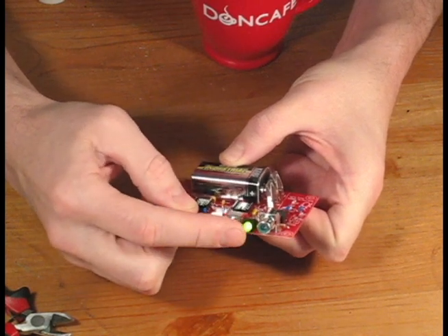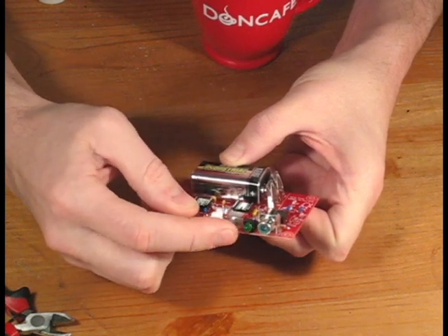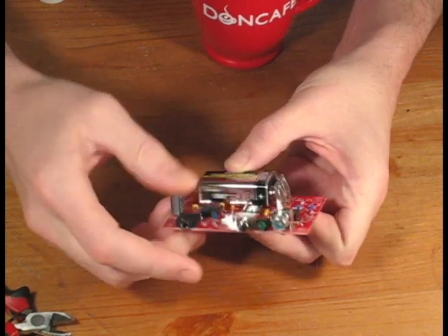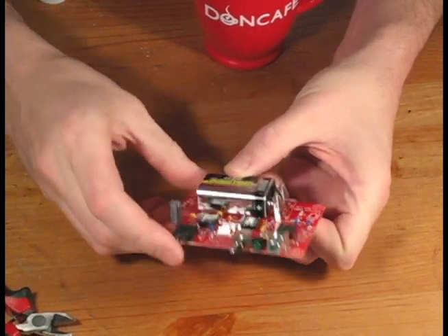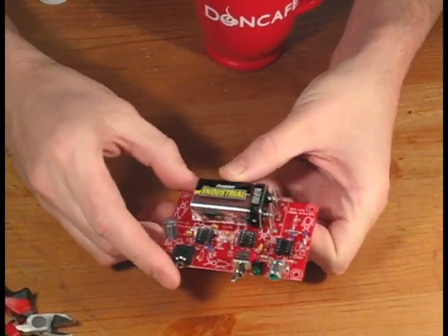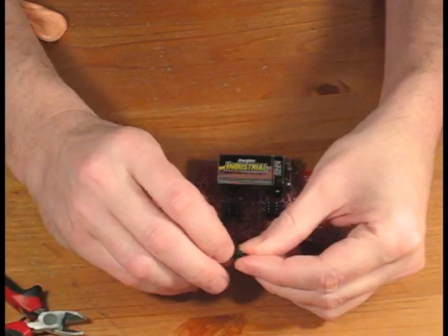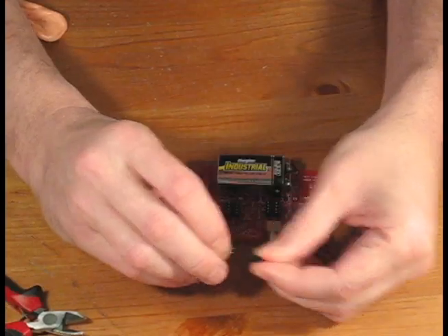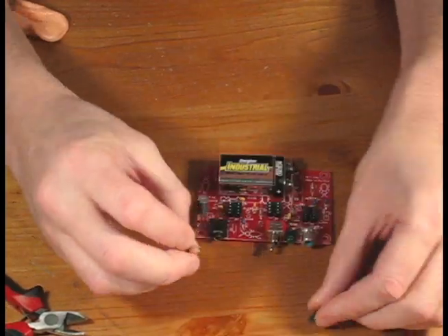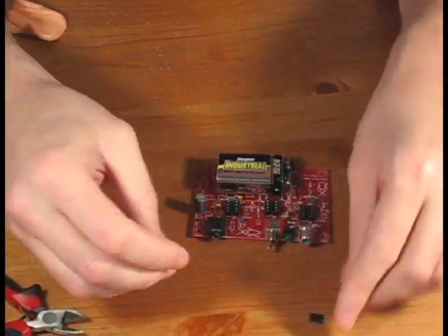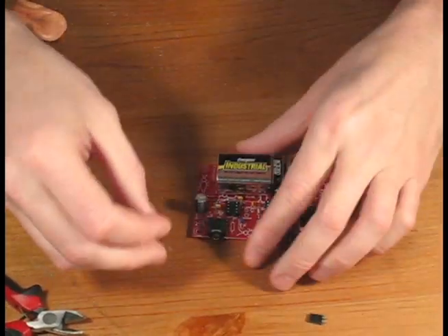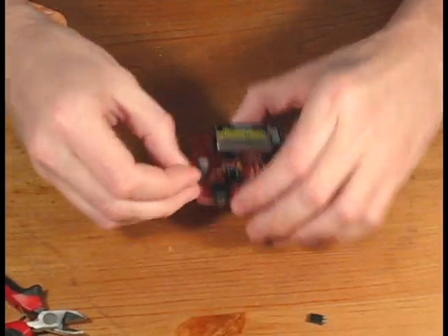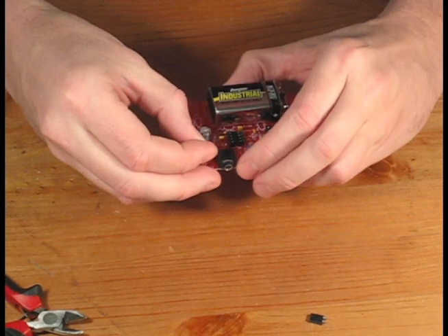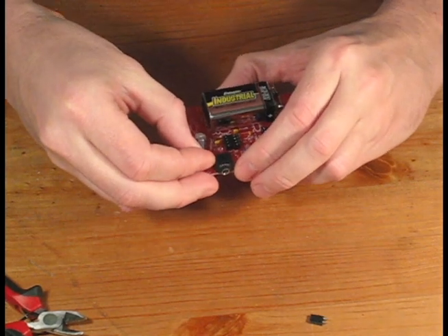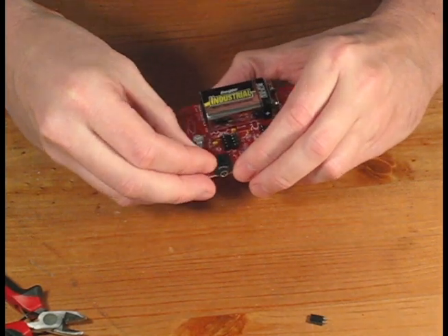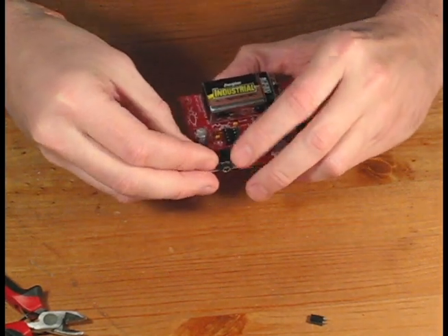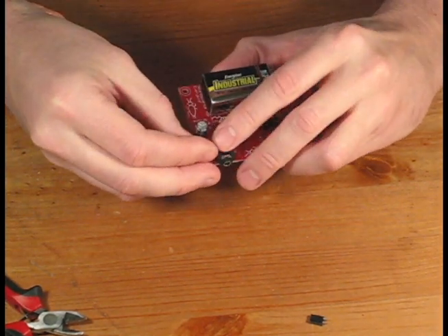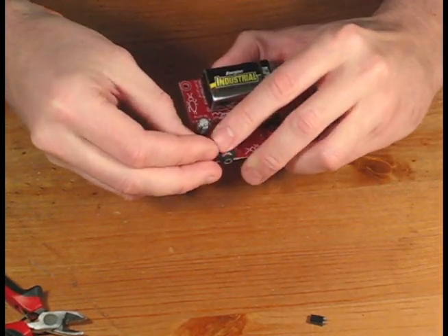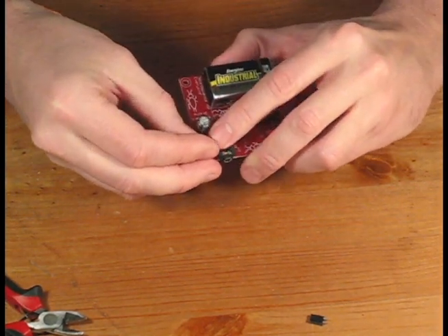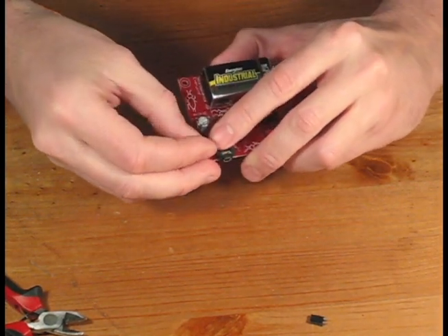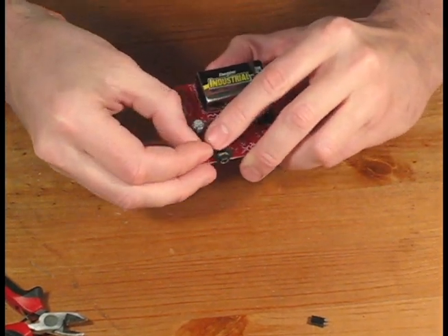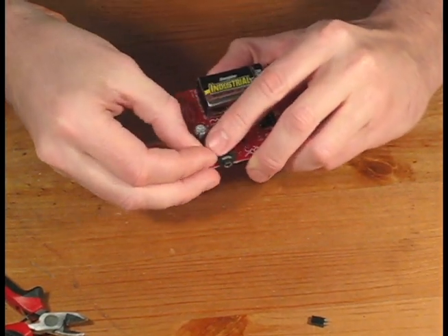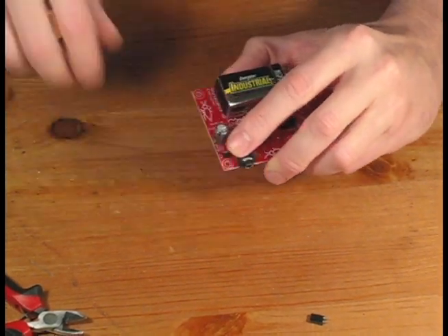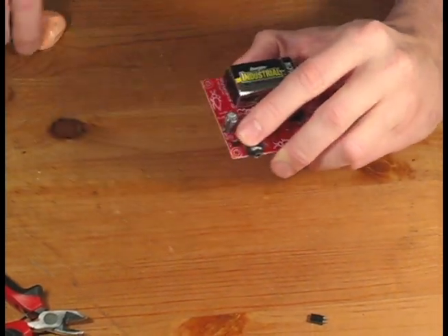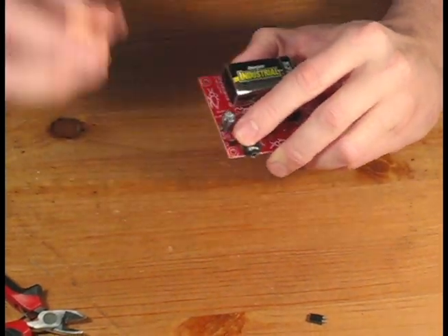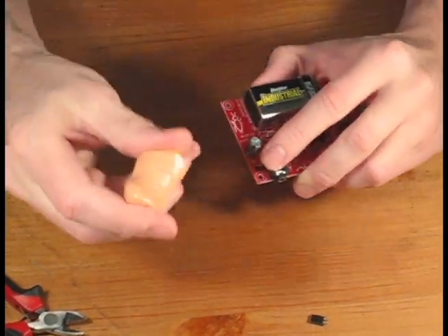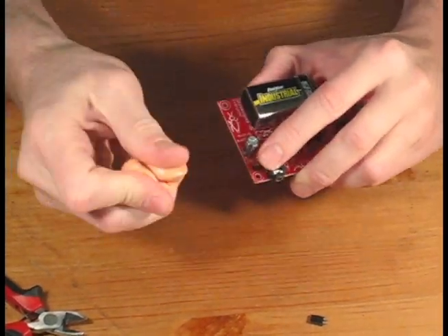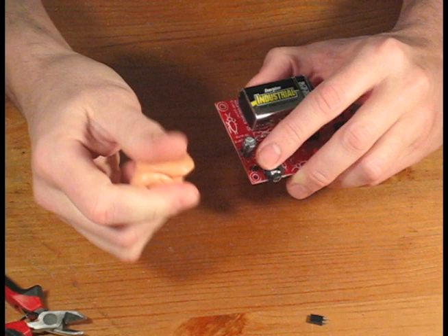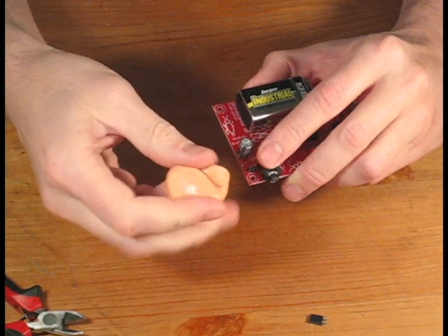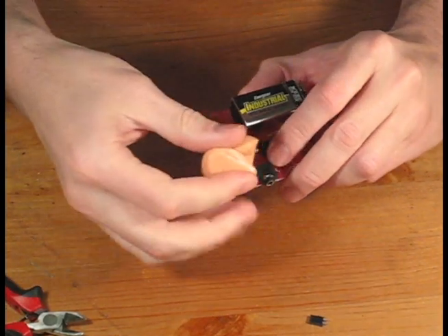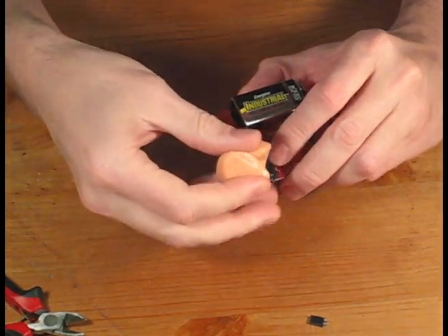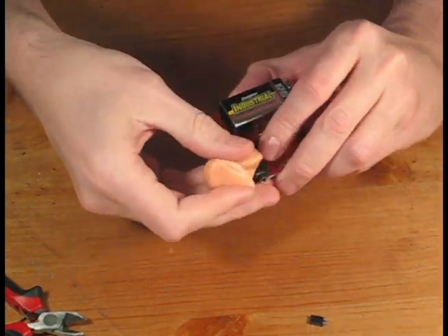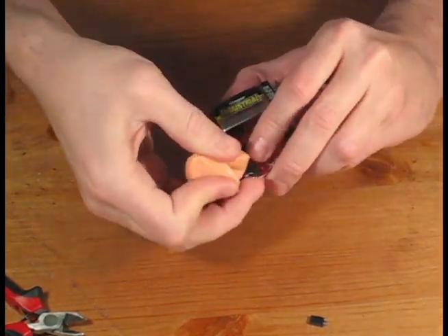Looks like it's working! It's time to solder our last piece — we need to install the two posts for the speaker connector. Make sure you place the male end on the PCB with the long leads facing up.